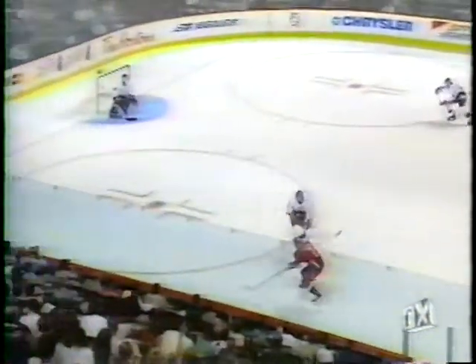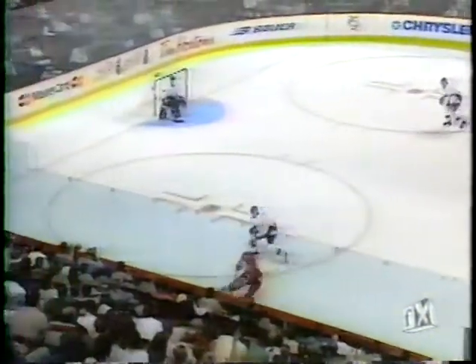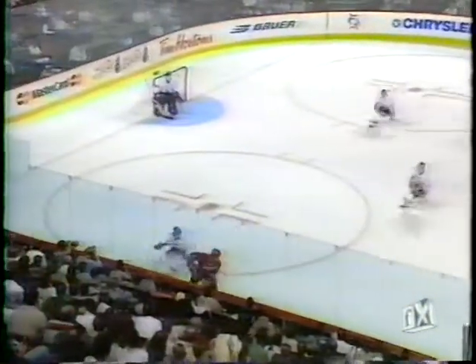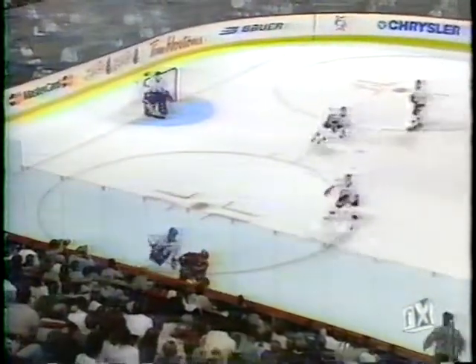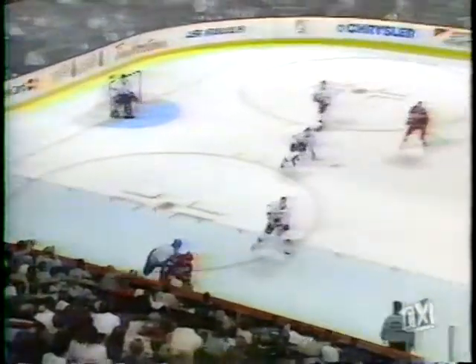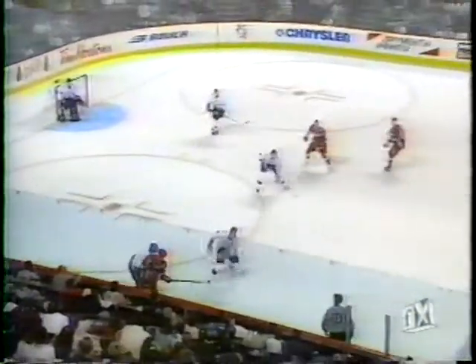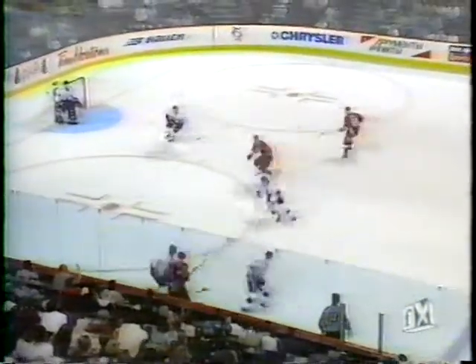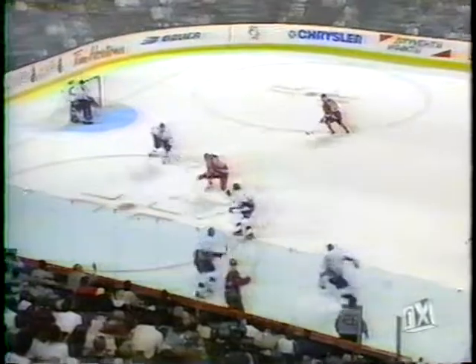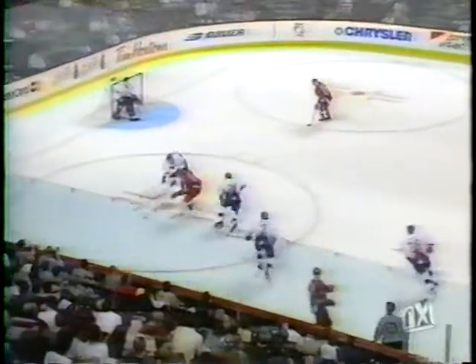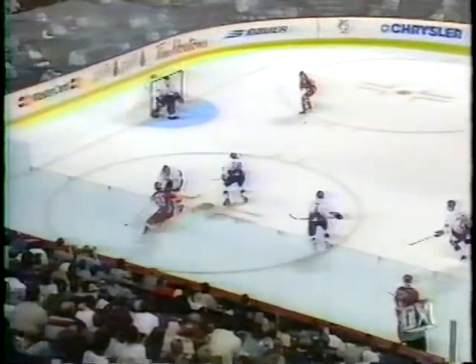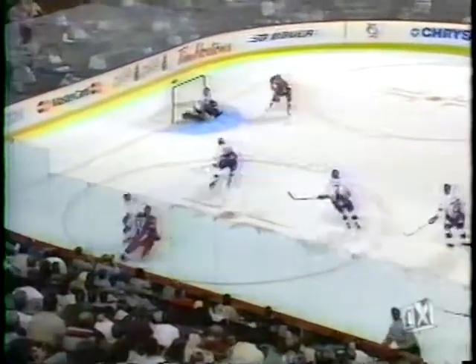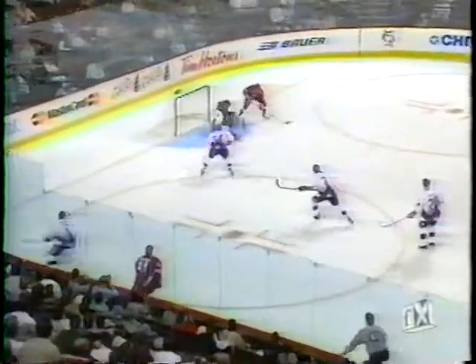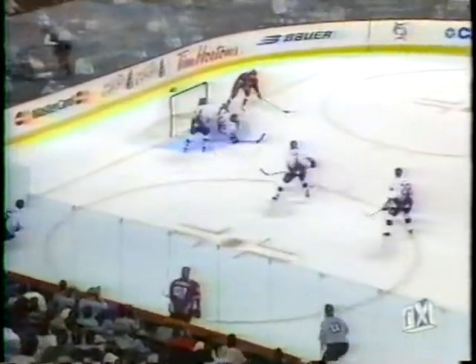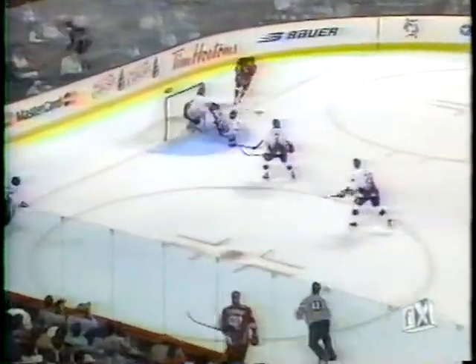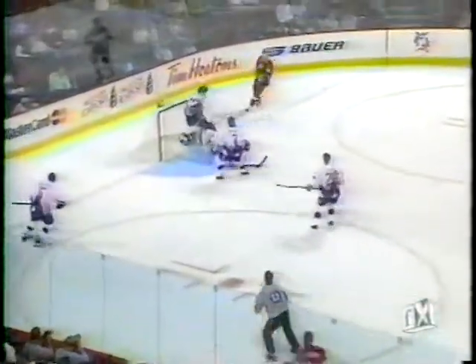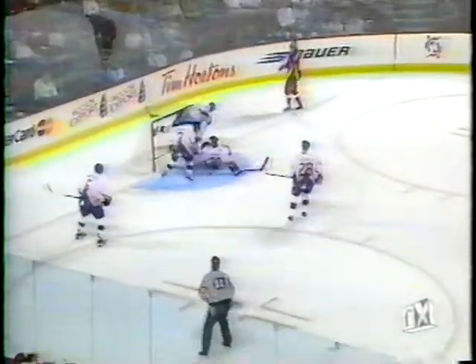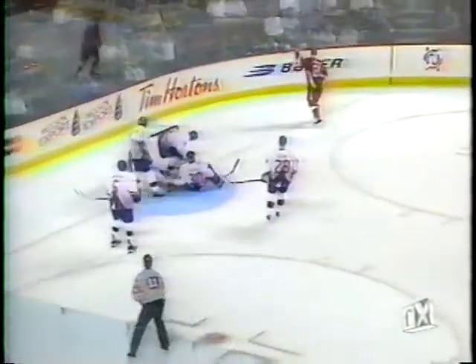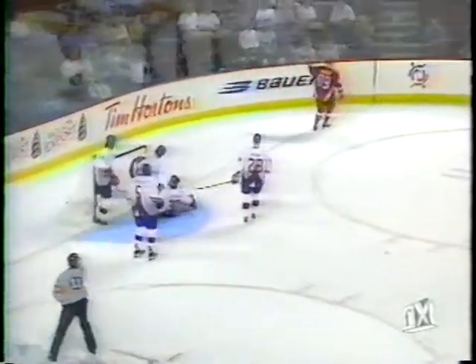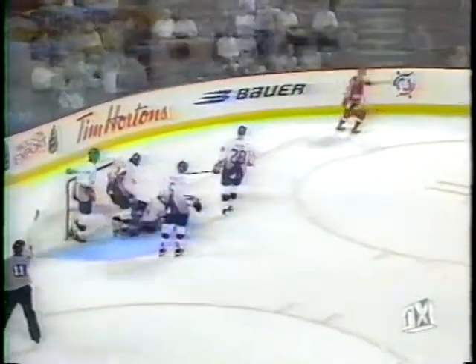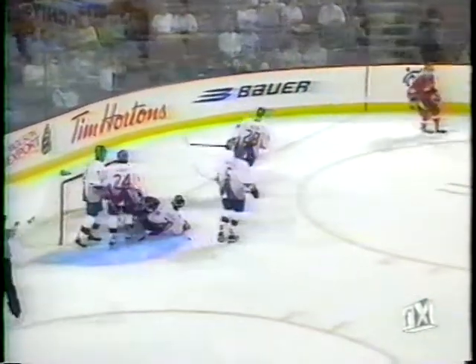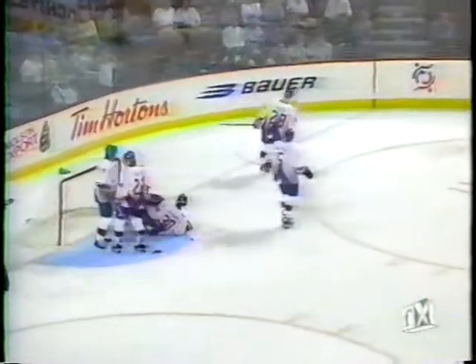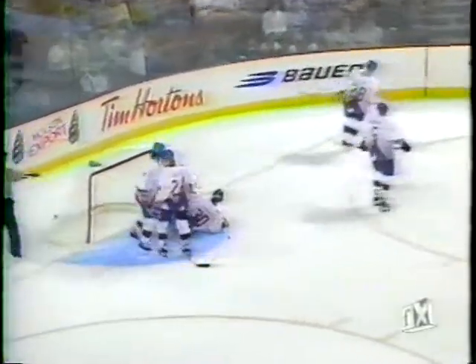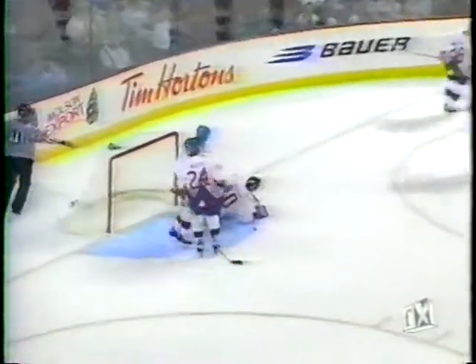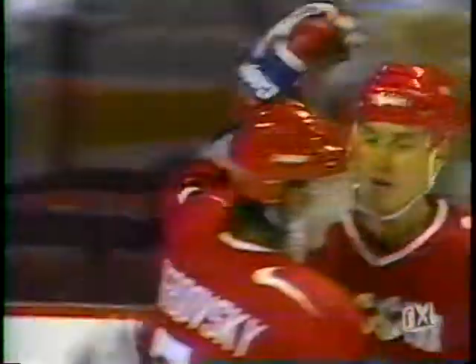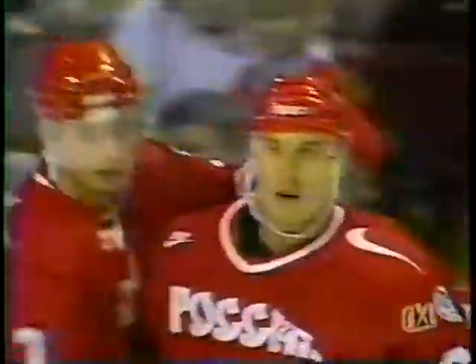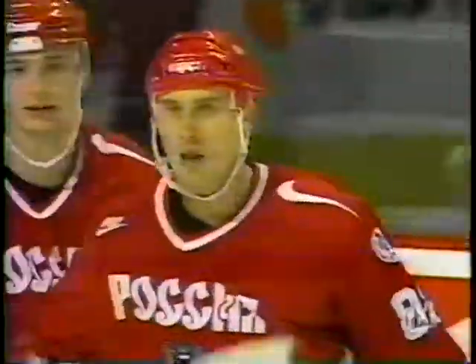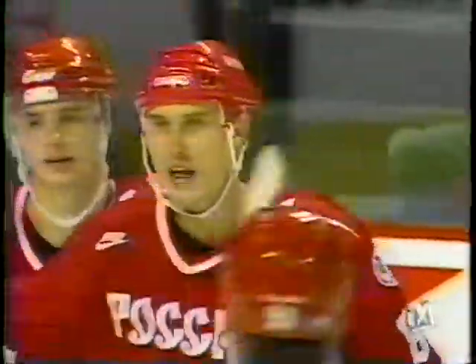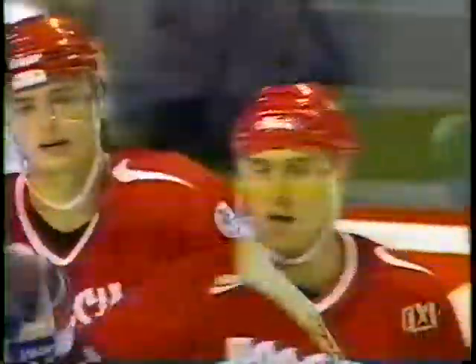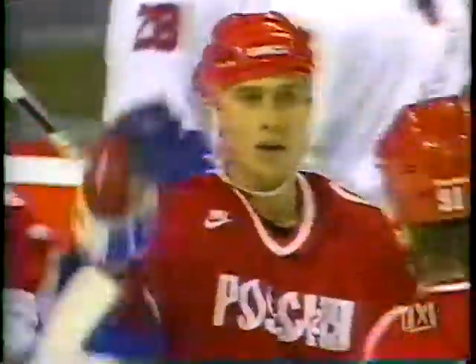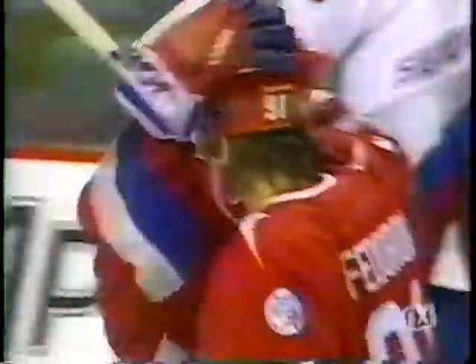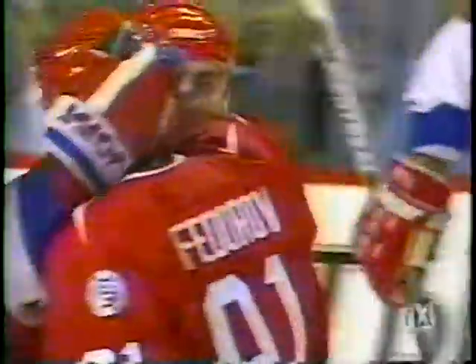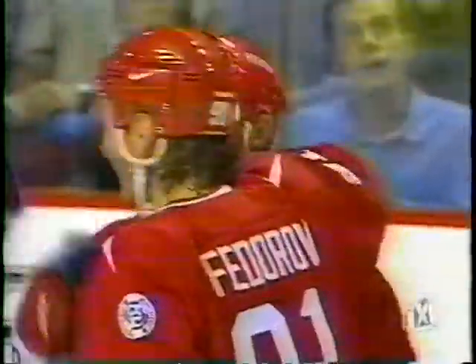Here is Fetisov on the left side with the game tied at two. They've got a man in front all alone and they score! It's Mogilny on the right side — Alexander Mogilny was left all alone.